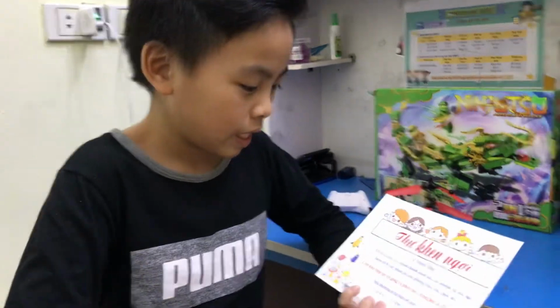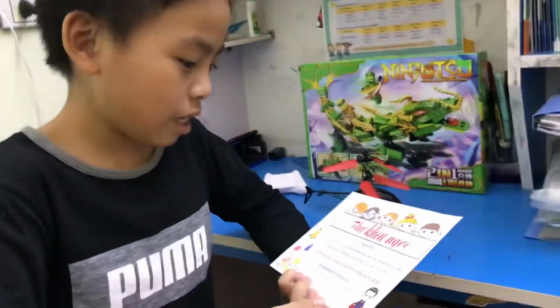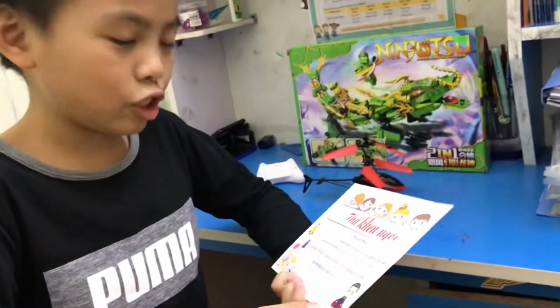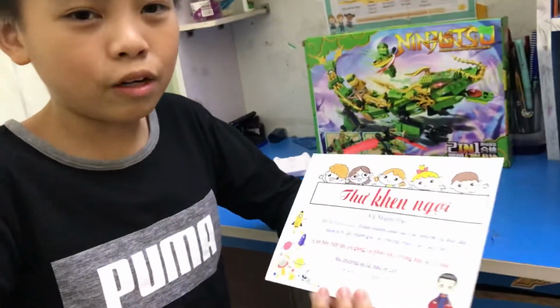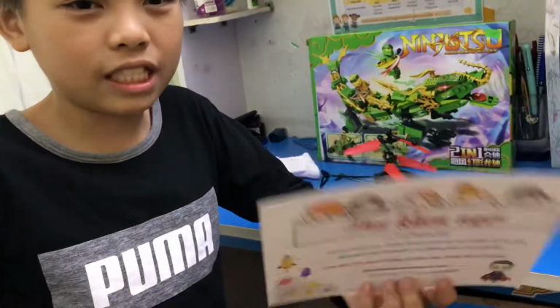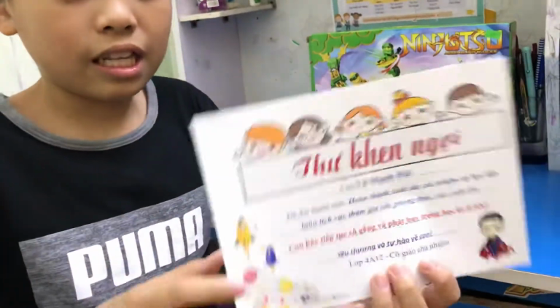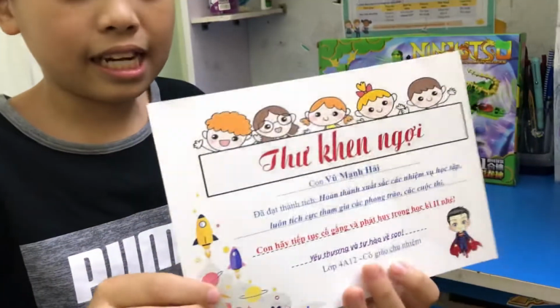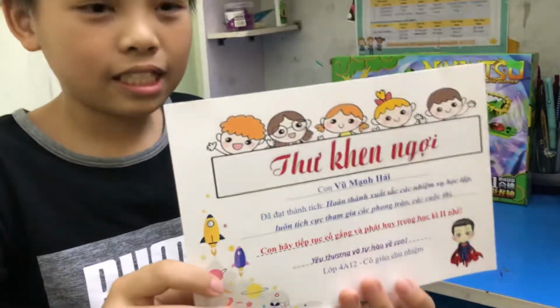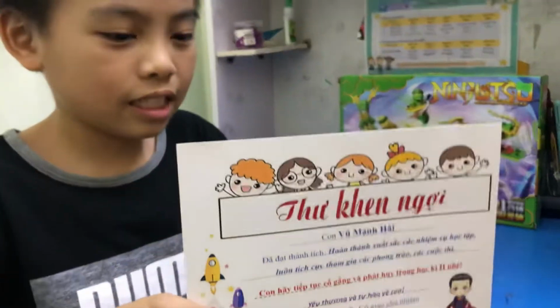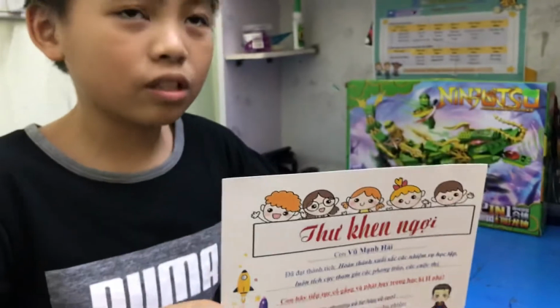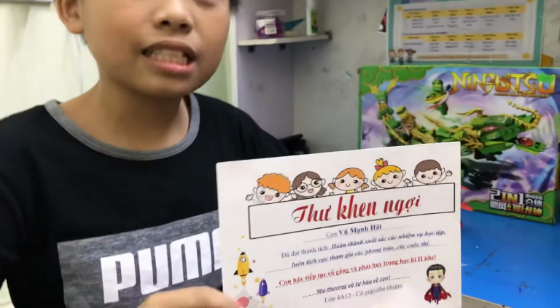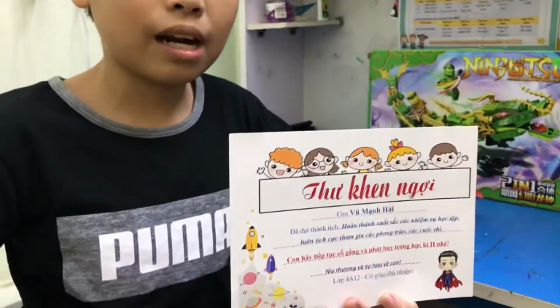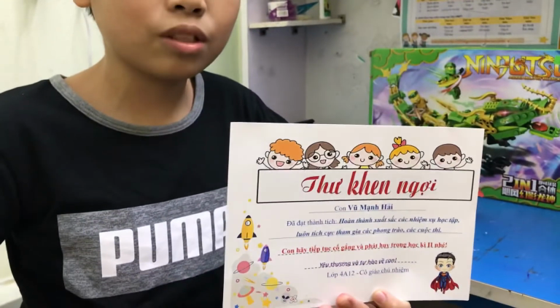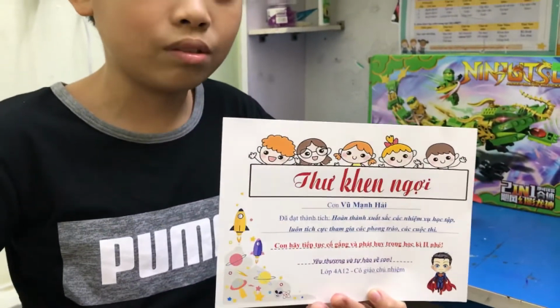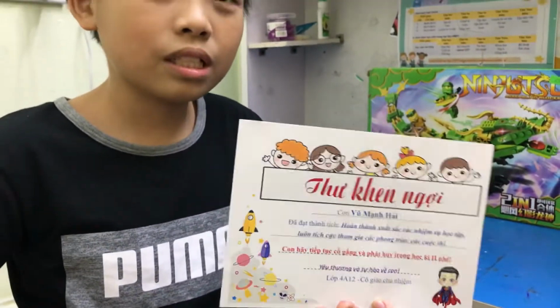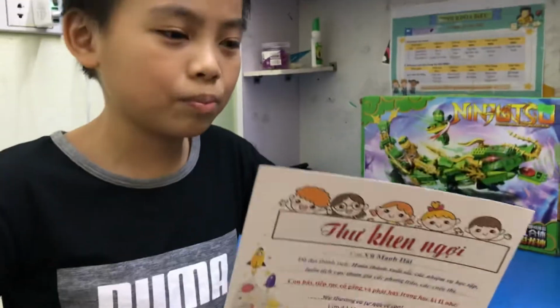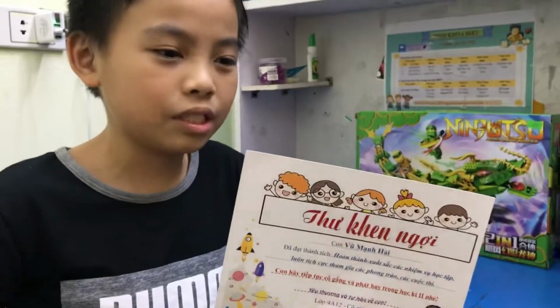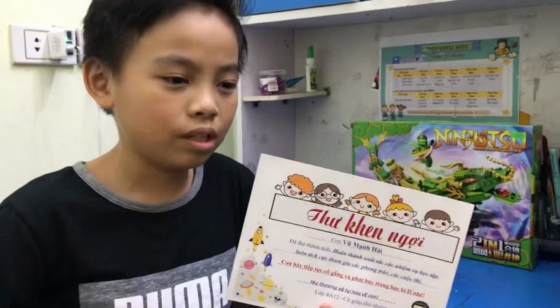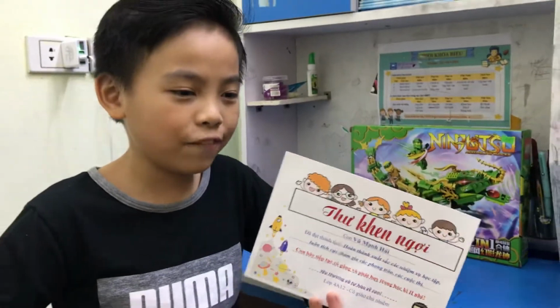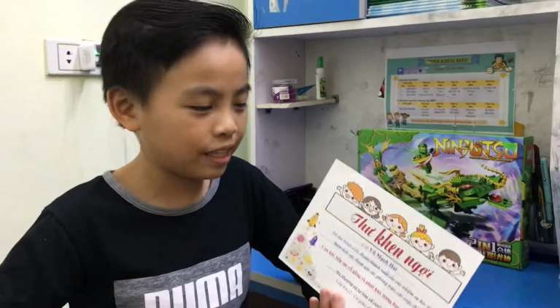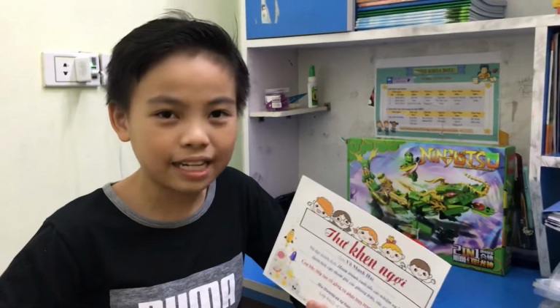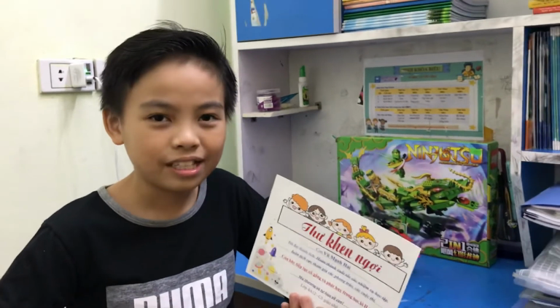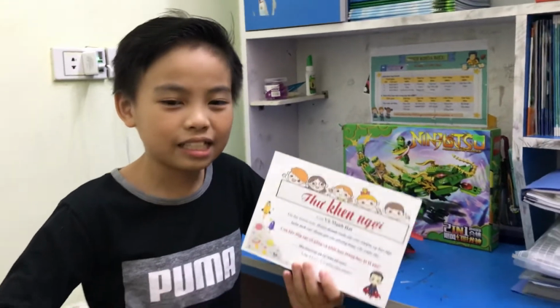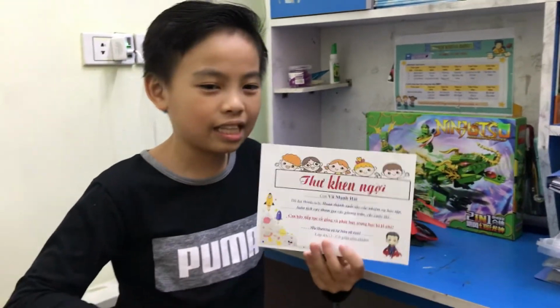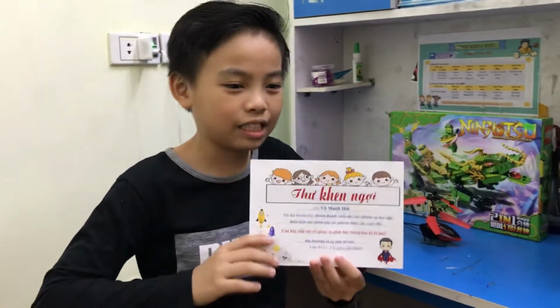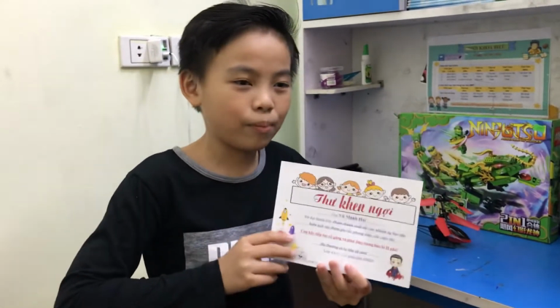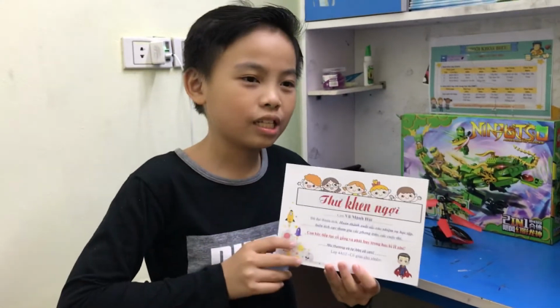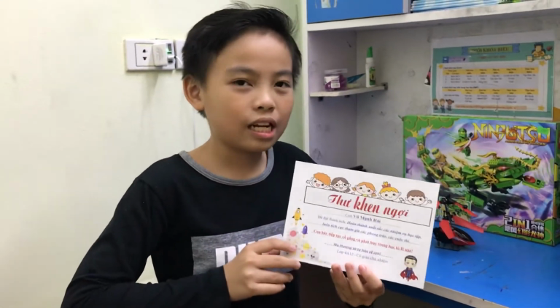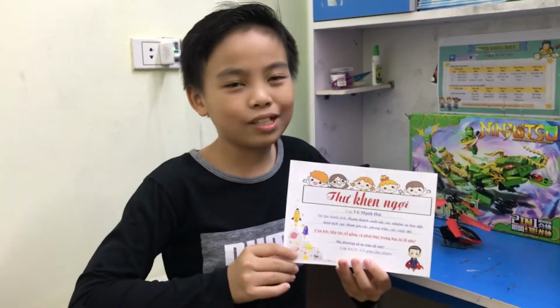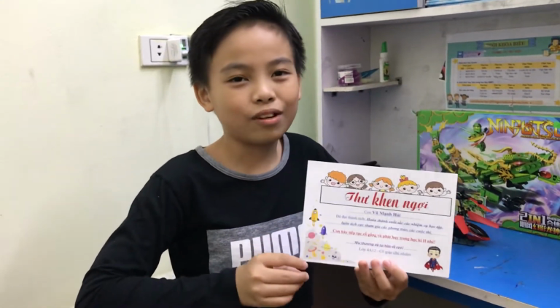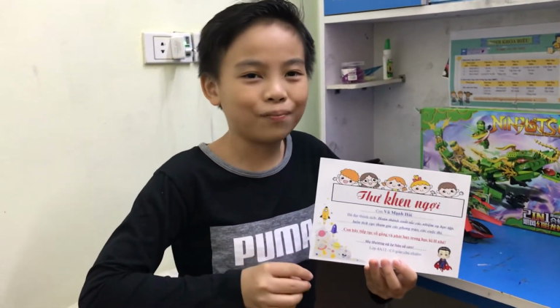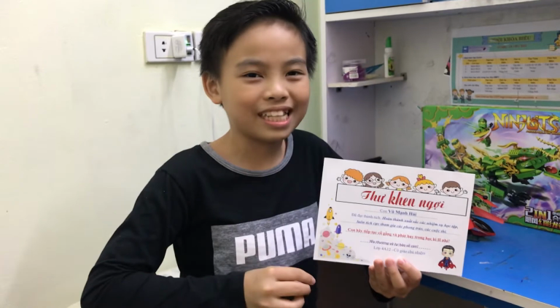There are only two persons that get it. Because last time I learned well, so my teacher gave me this letter, and I like it very much. I also love Mrs. Lan.